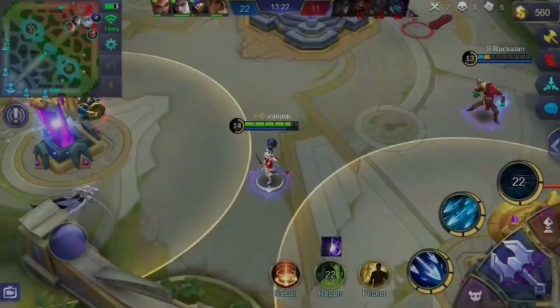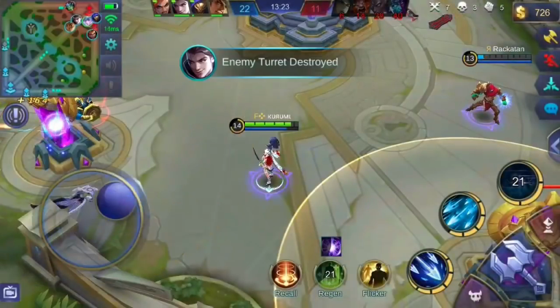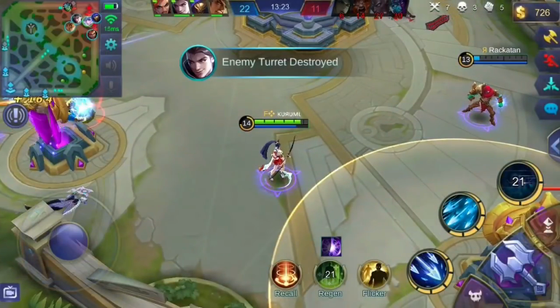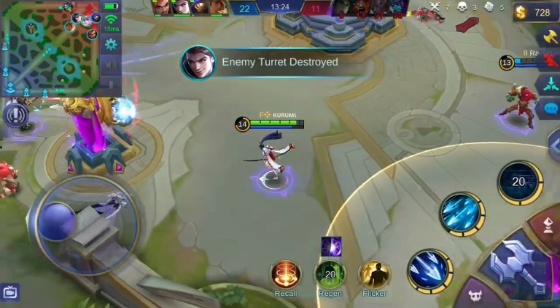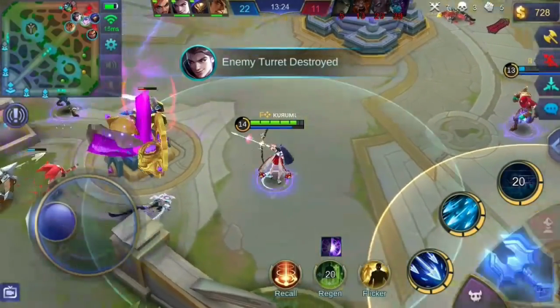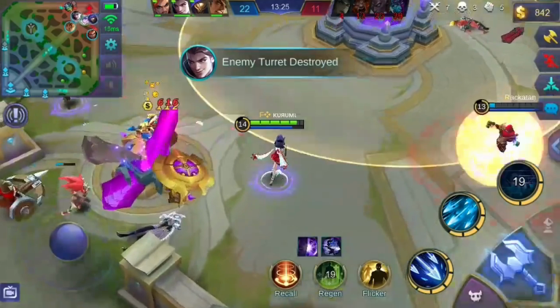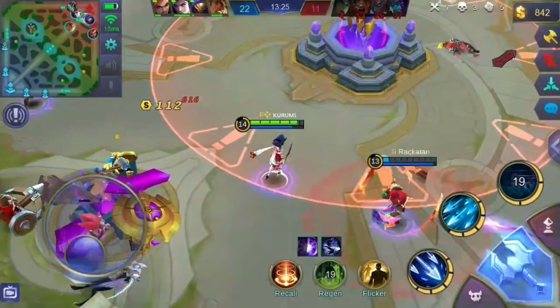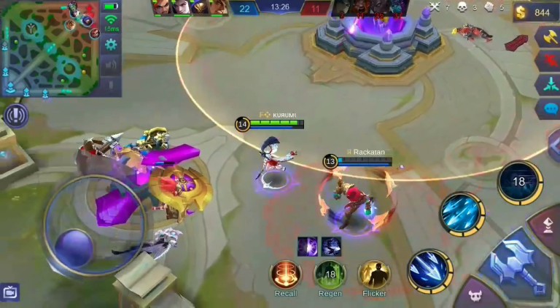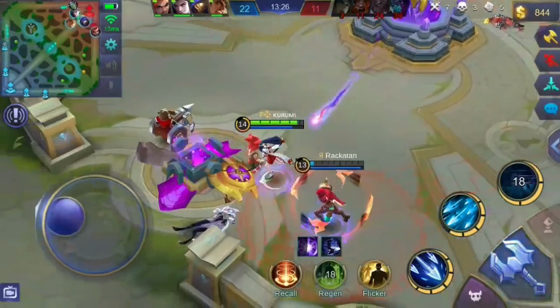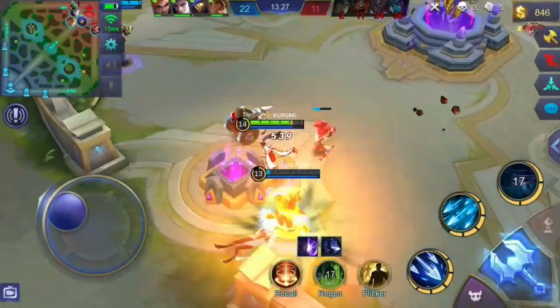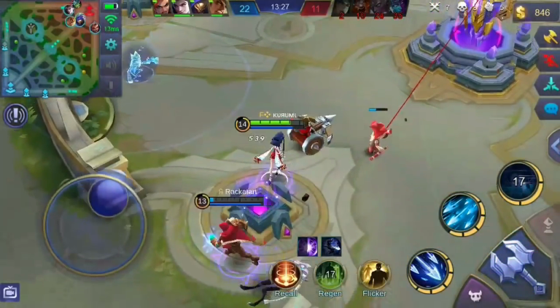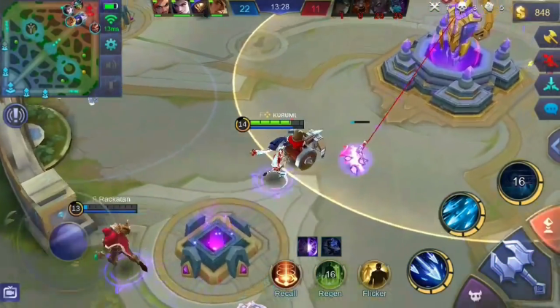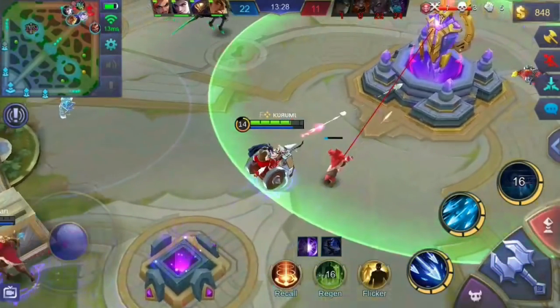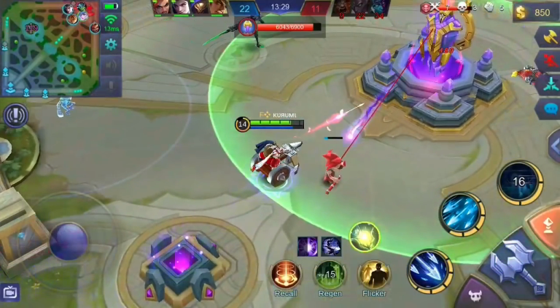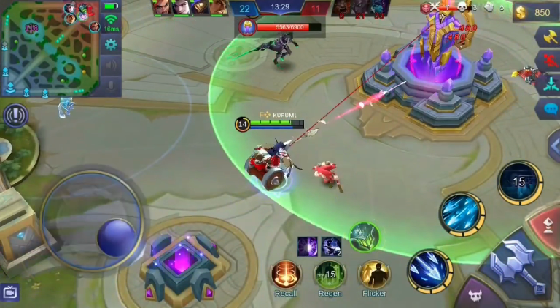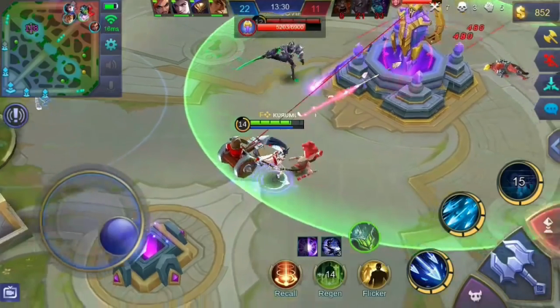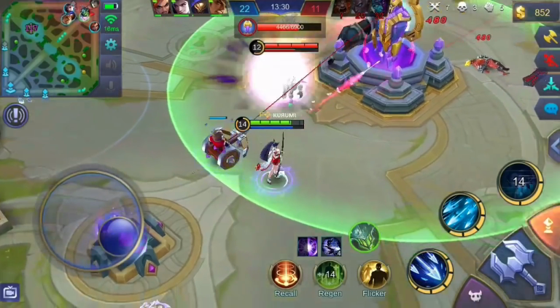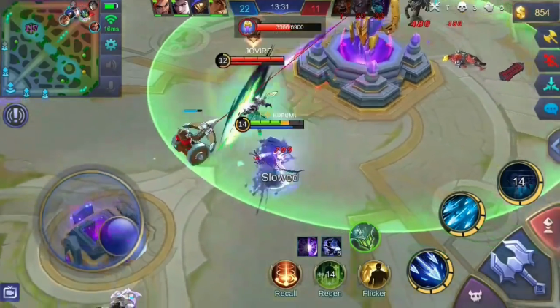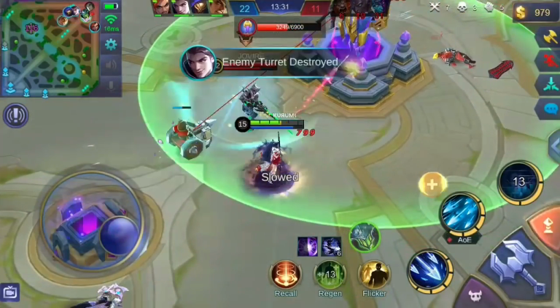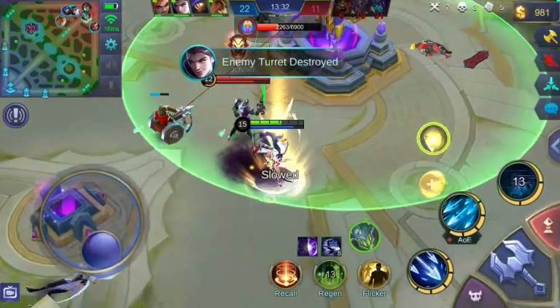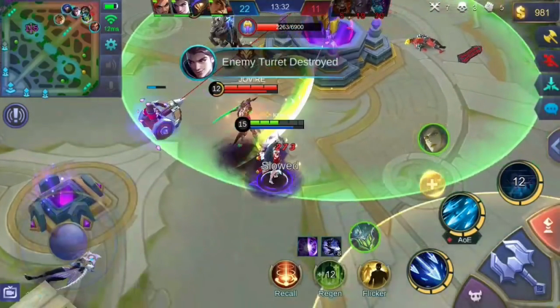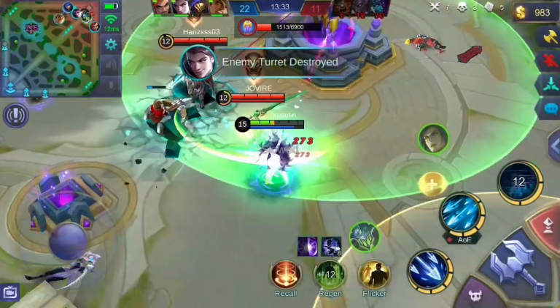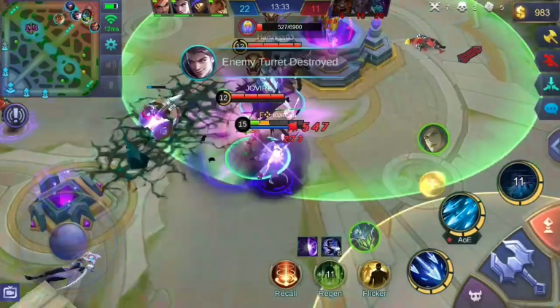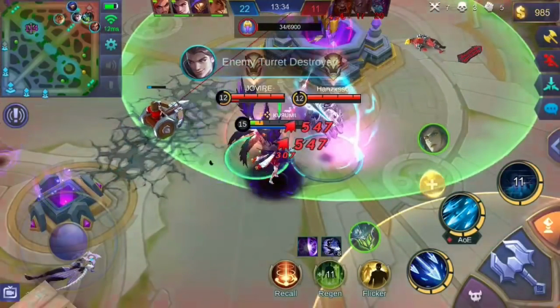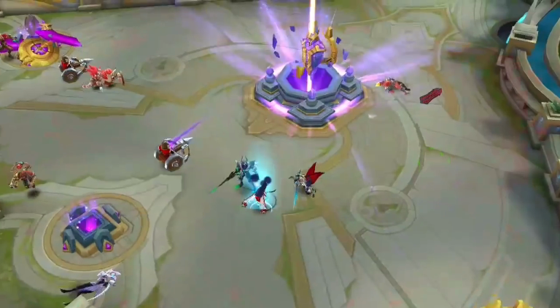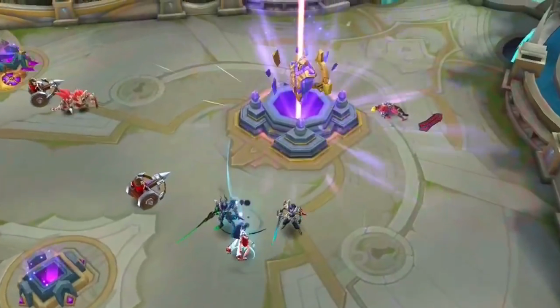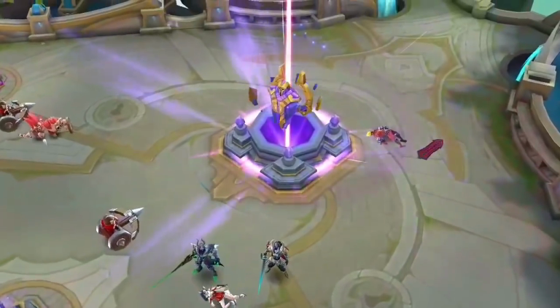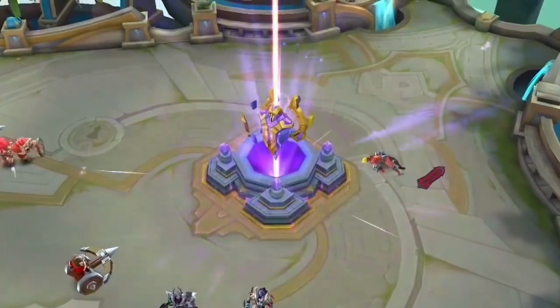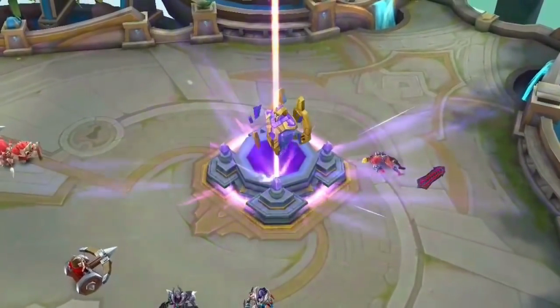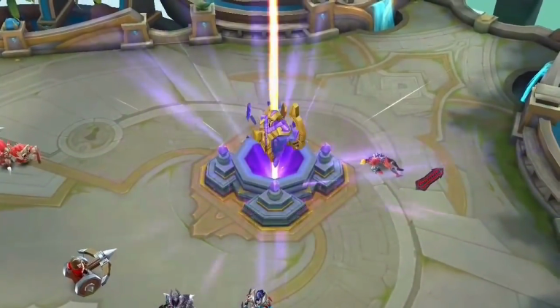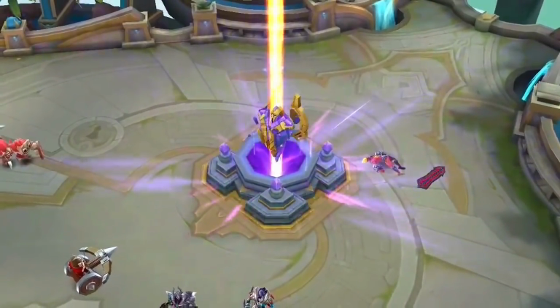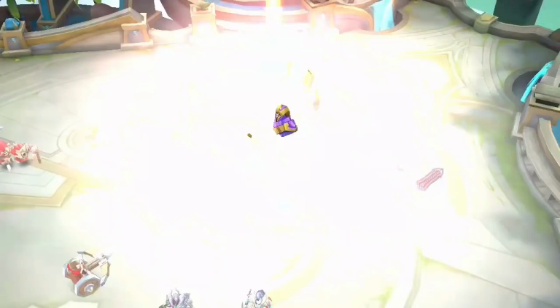As an additional tip, since Mia is as stealthy as she is, she can push lanes faster. With her attack speed bonus from her passive and ultimate, she can destroy towers in no time. Always aim for the objective of destroying the enemy base.